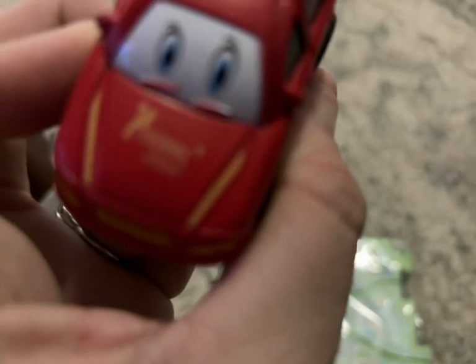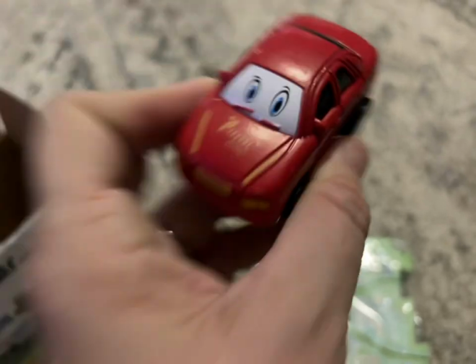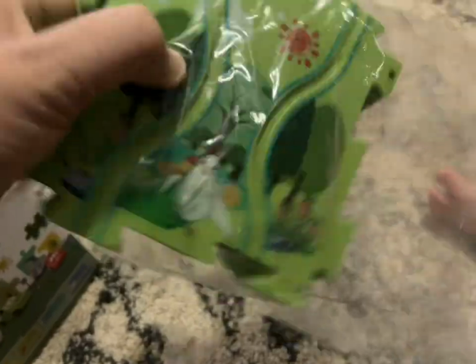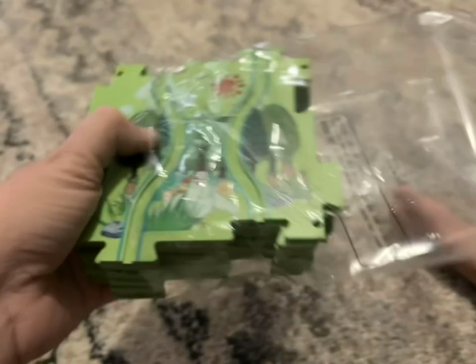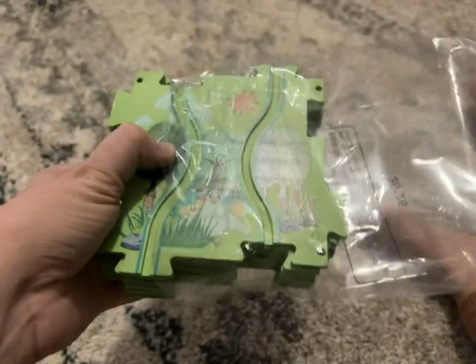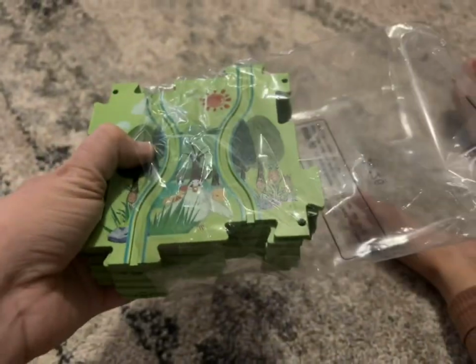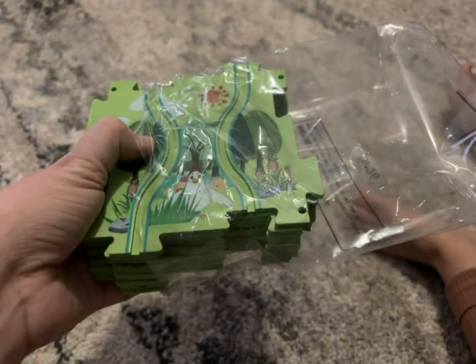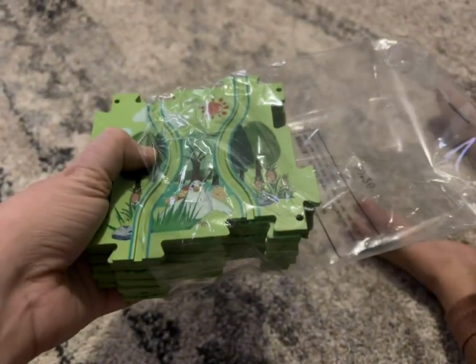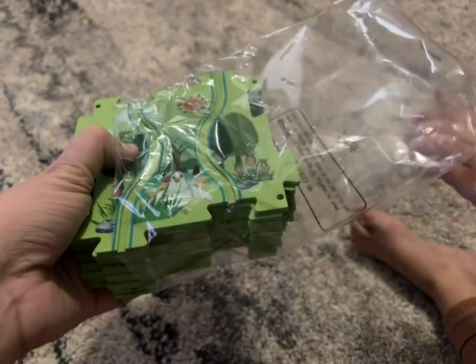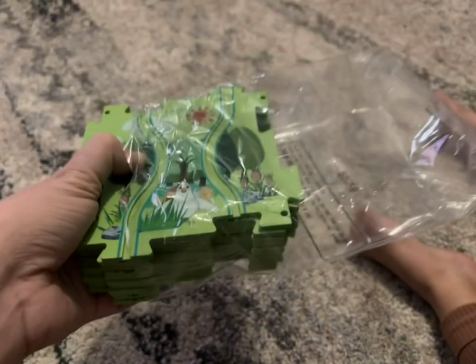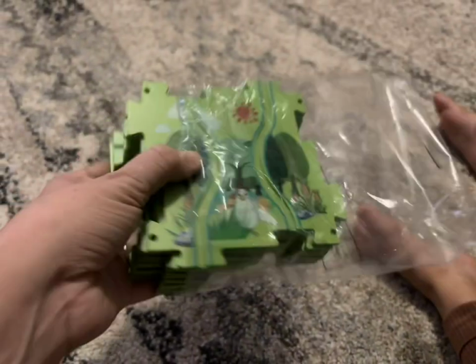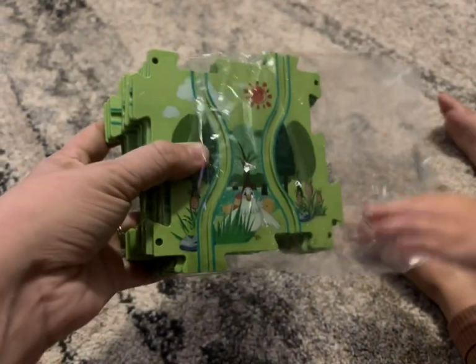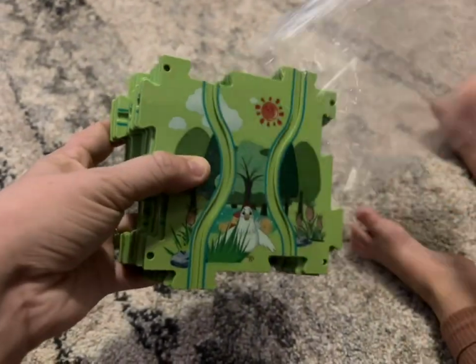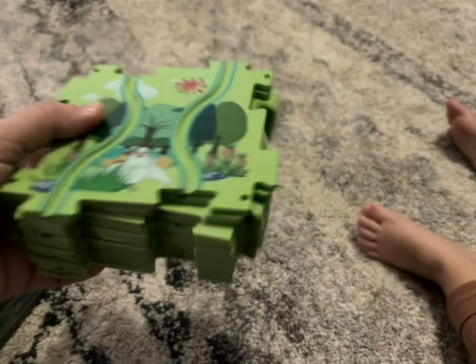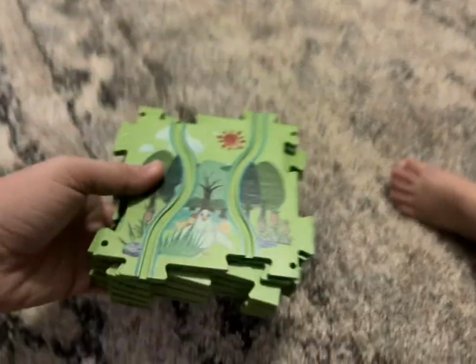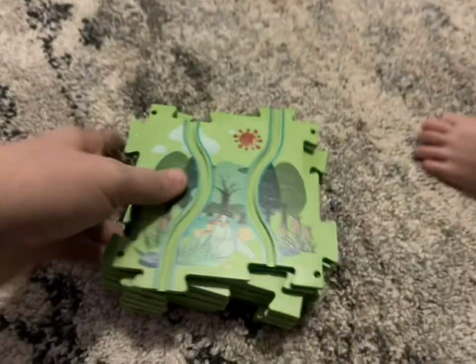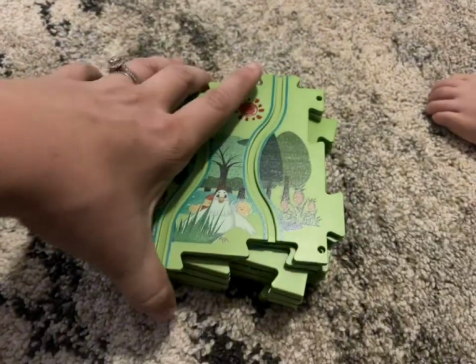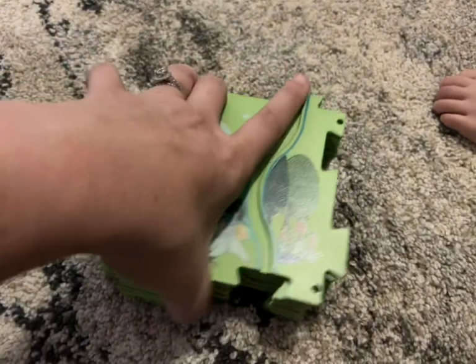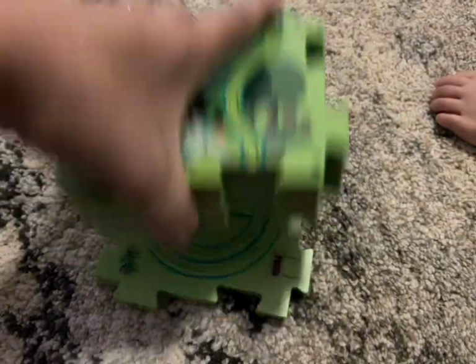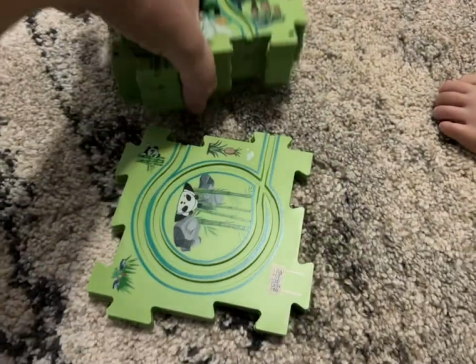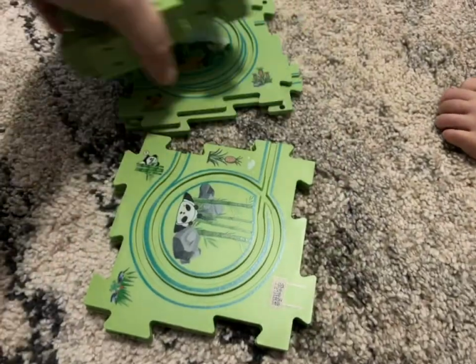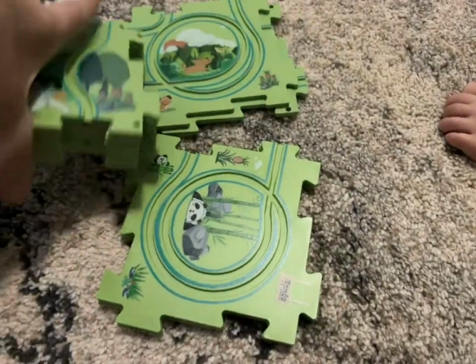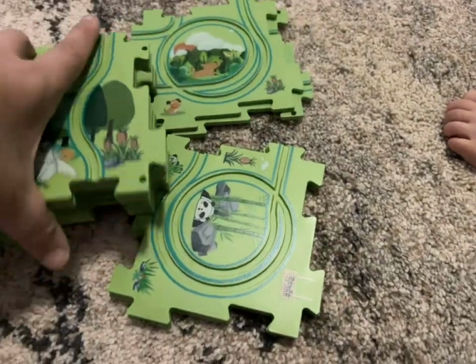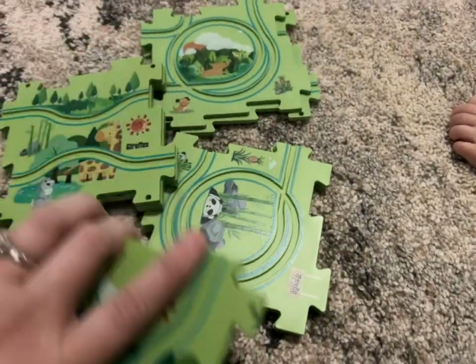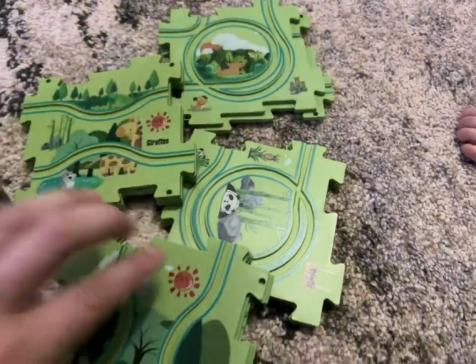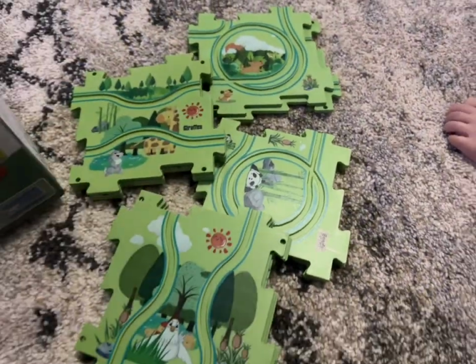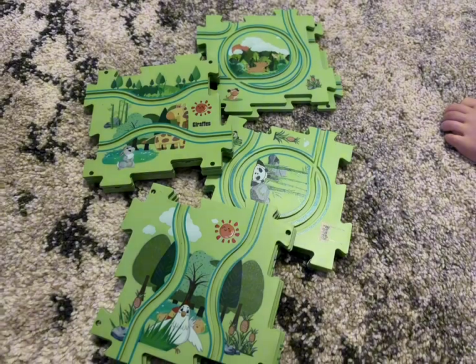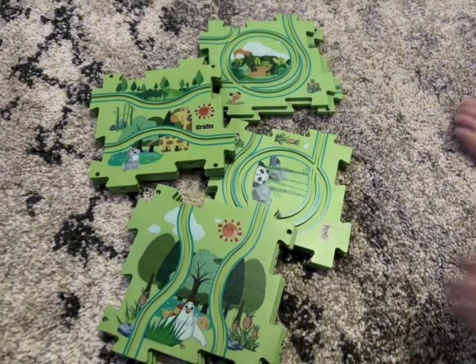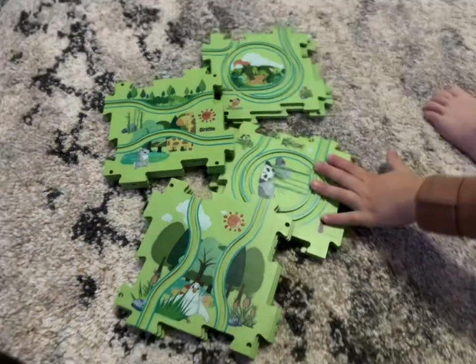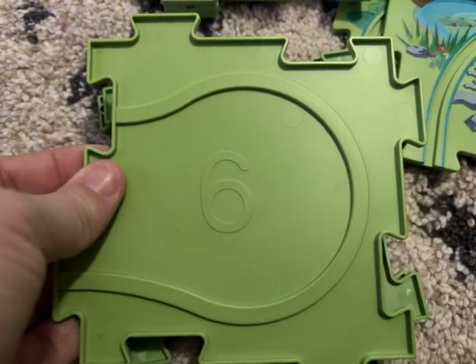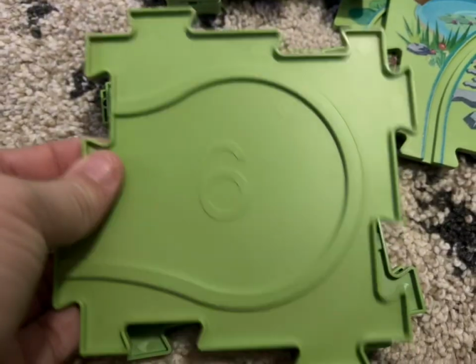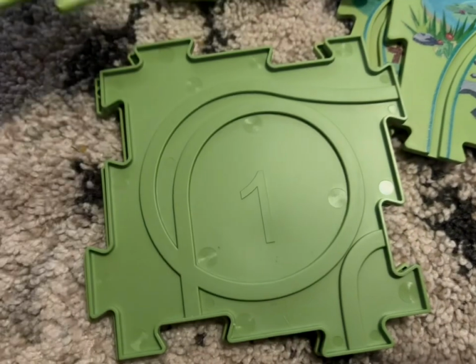It comes with the cute little red car that you do need to put batteries in, and then the puzzle pieces which you can put together in your own pattern, or the box does have a couple of suggestion patterns for you.